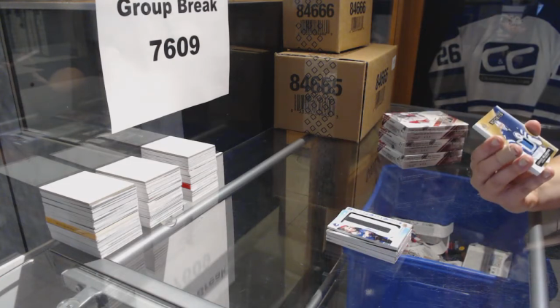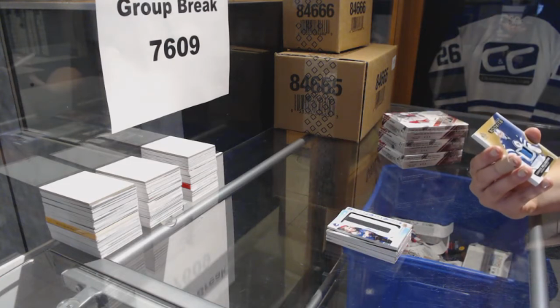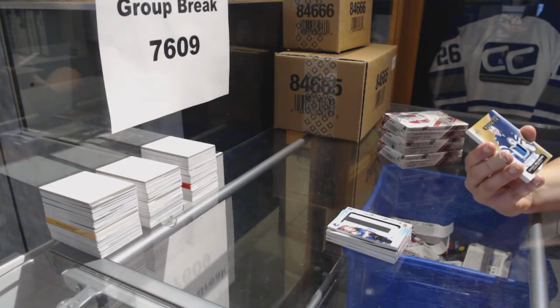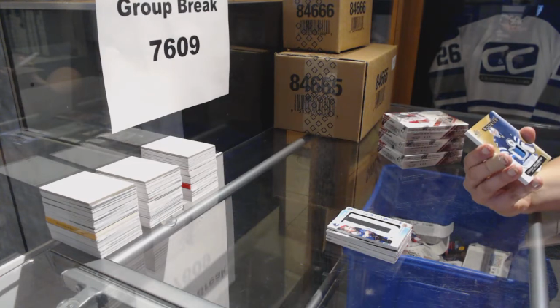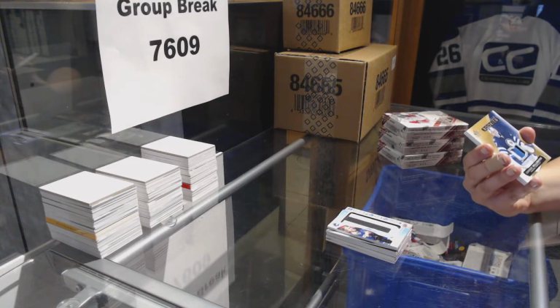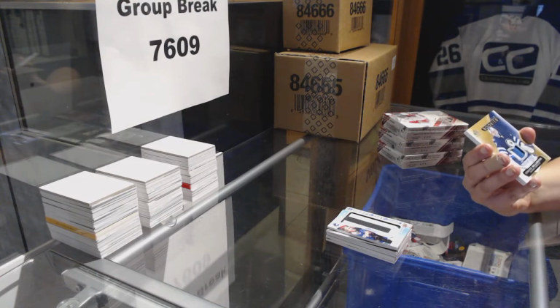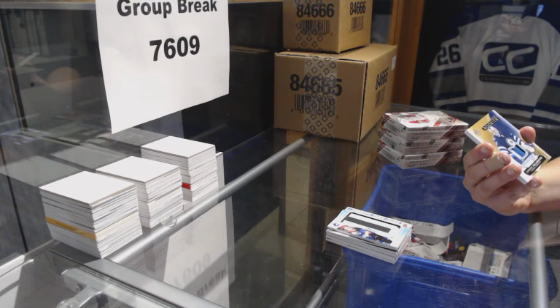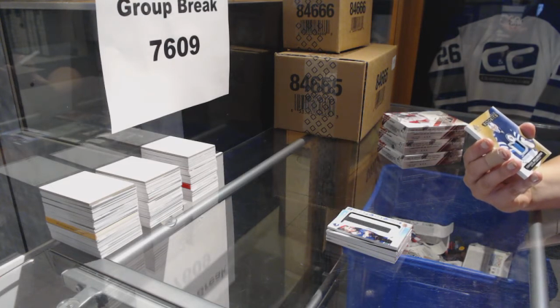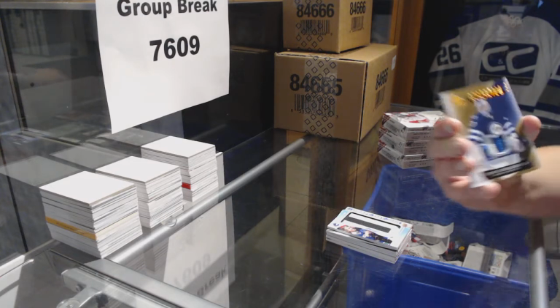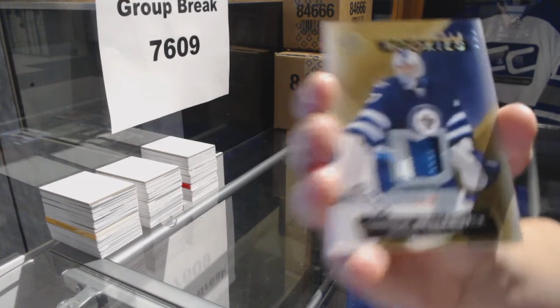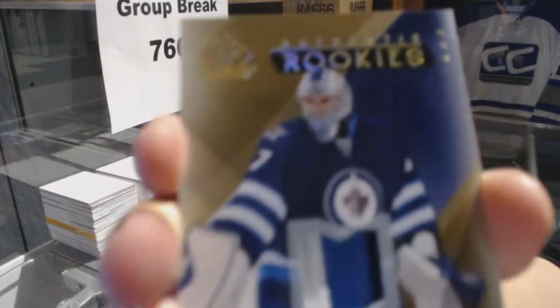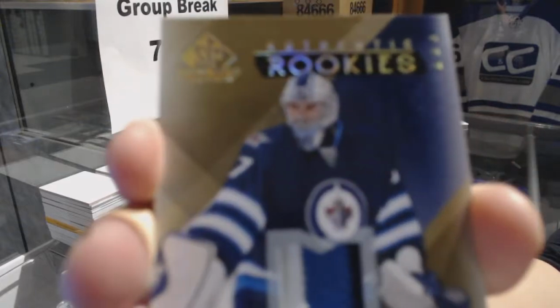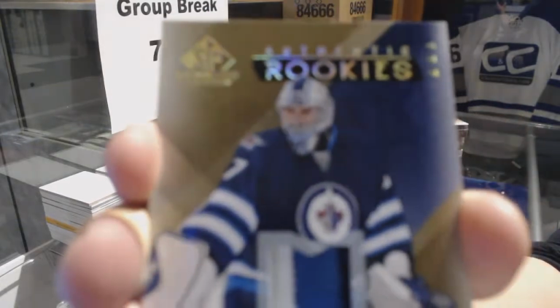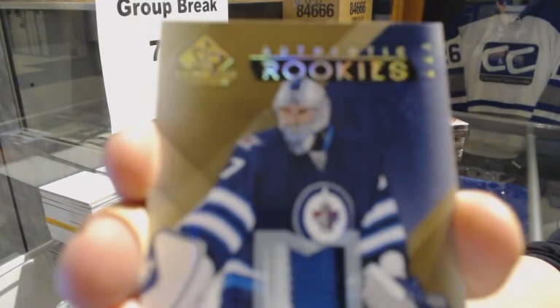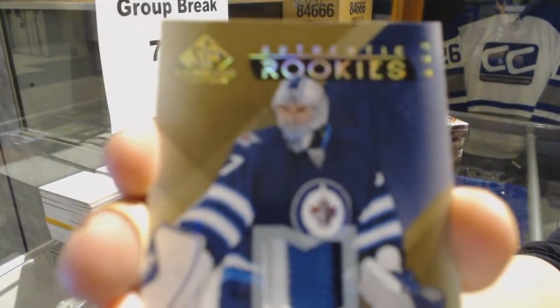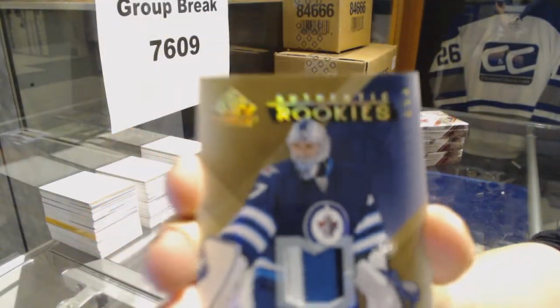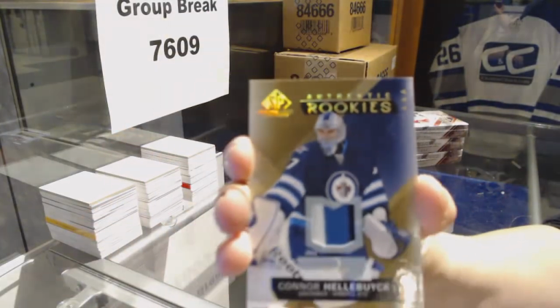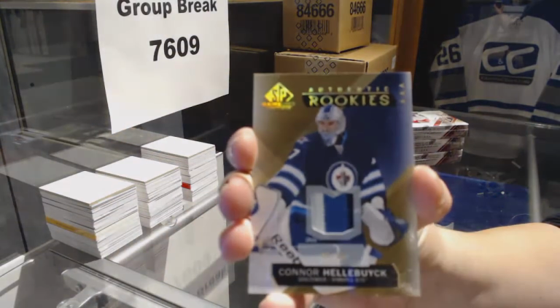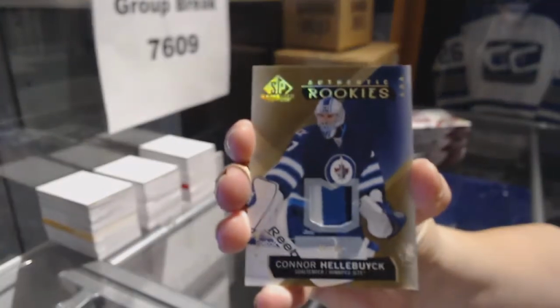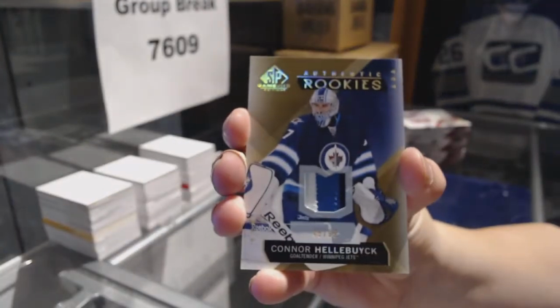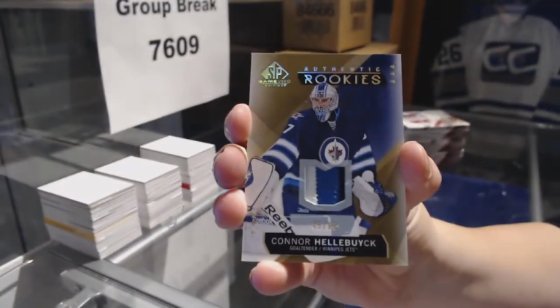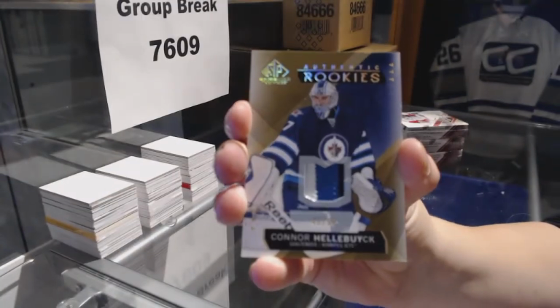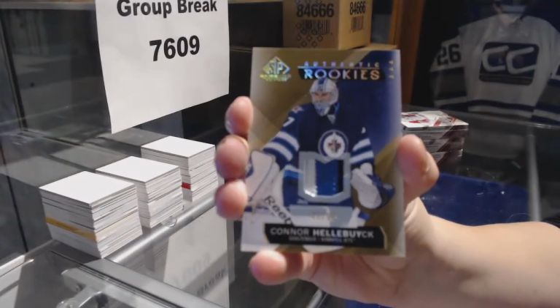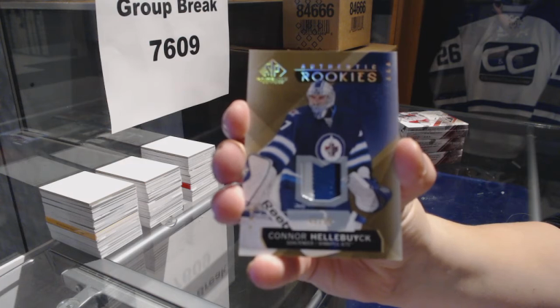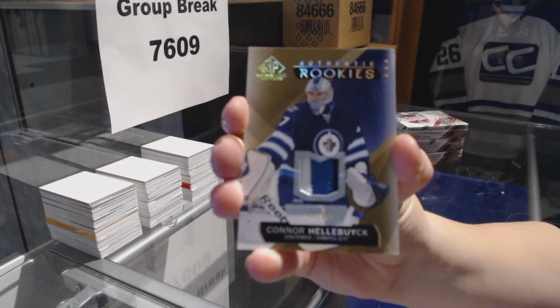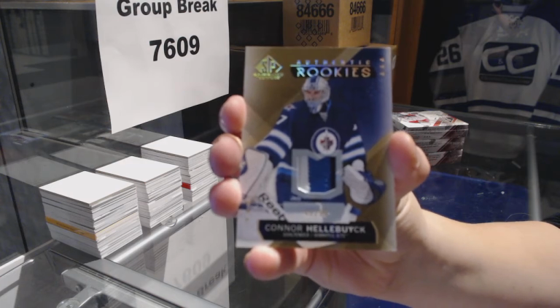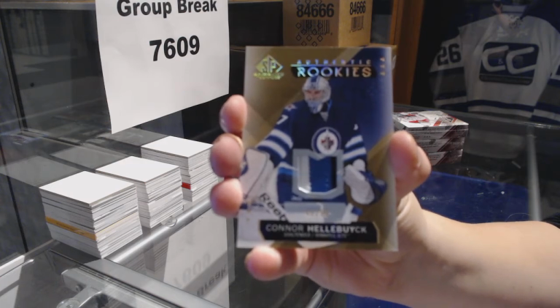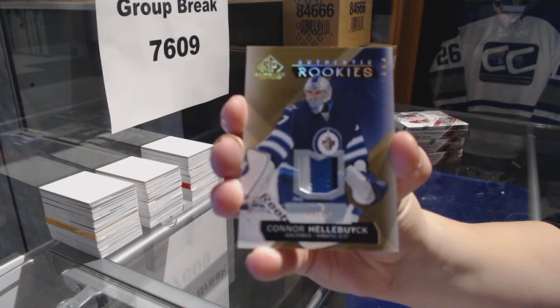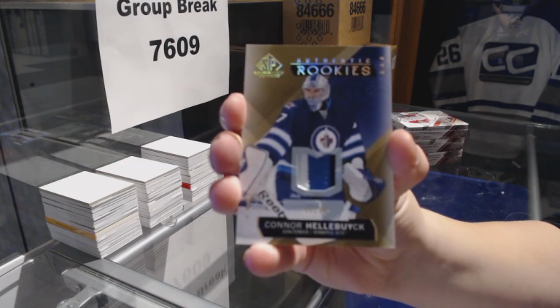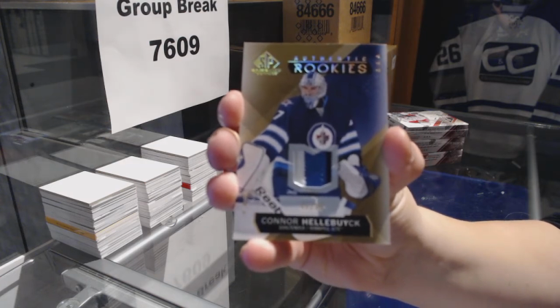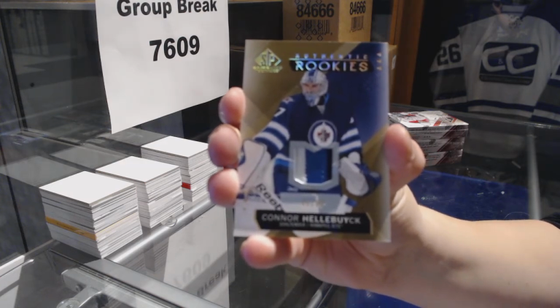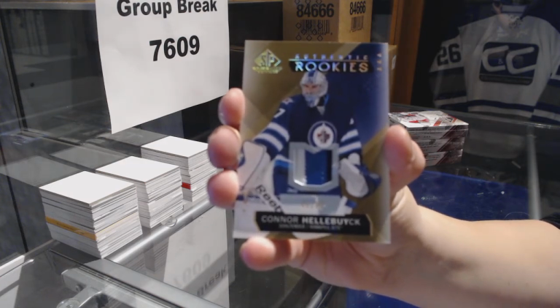We've got a three-color rookie patch numbered to 99 for the Winnipeg Jets, Connor Hellebuyck.